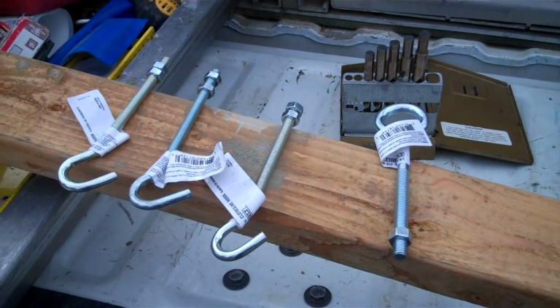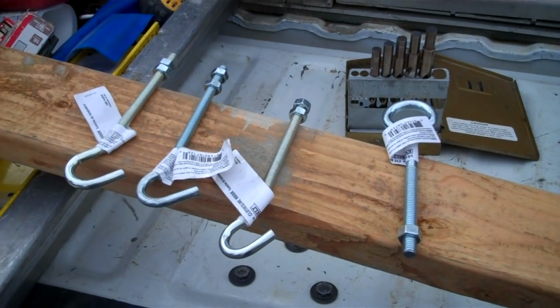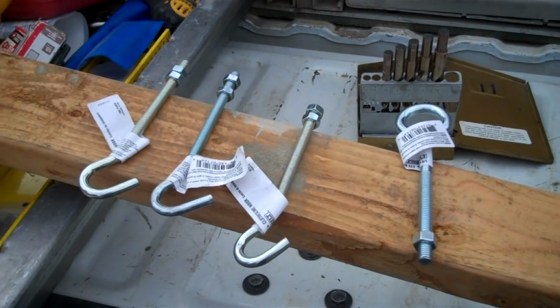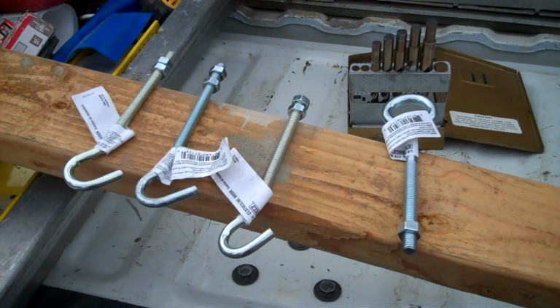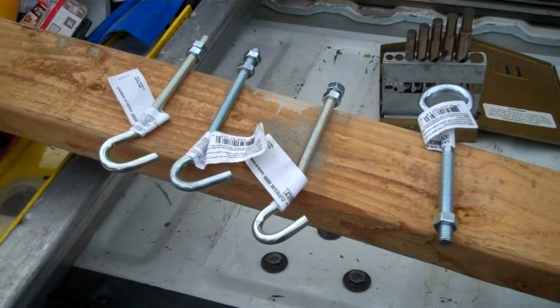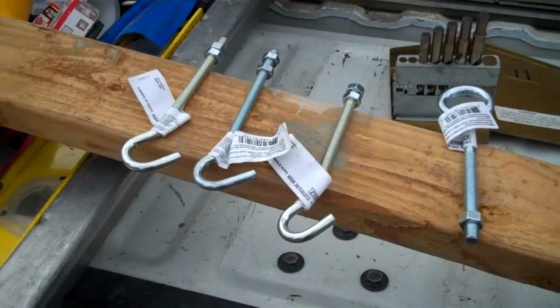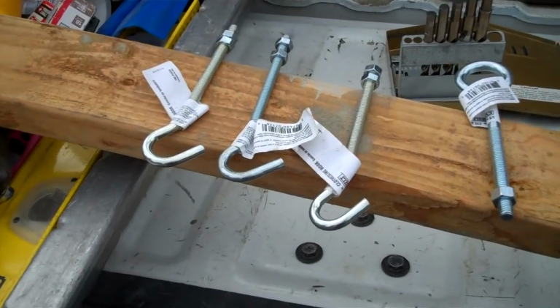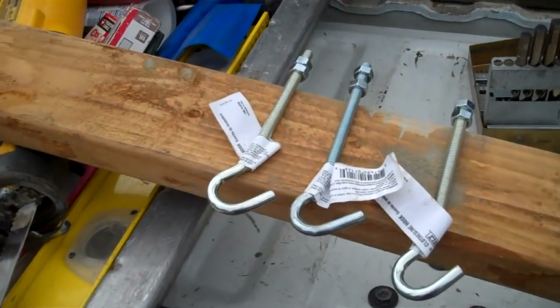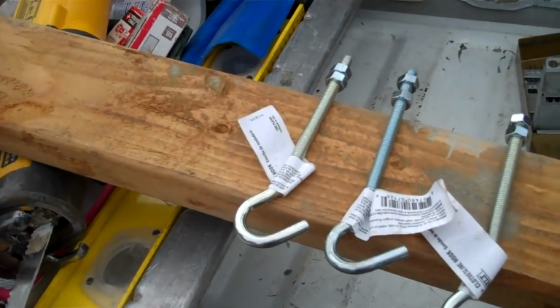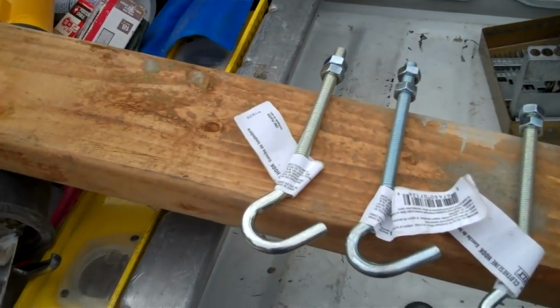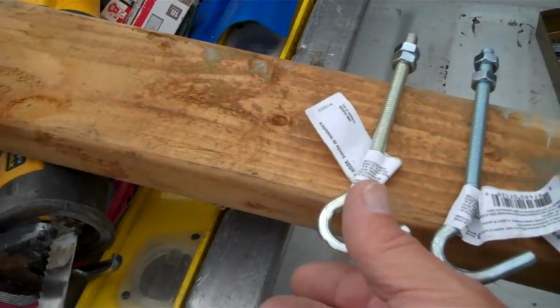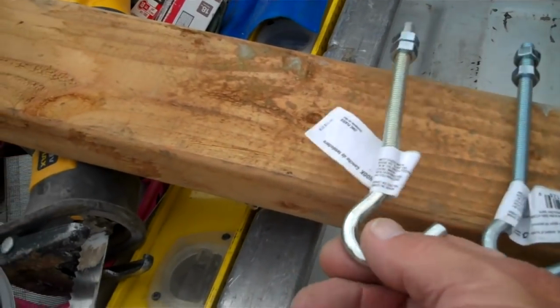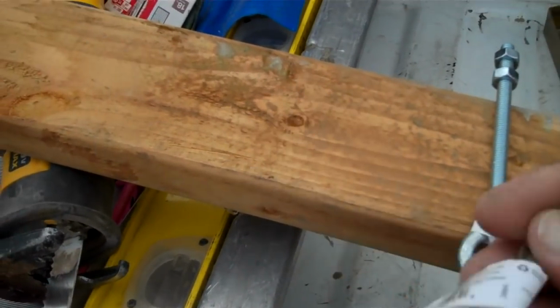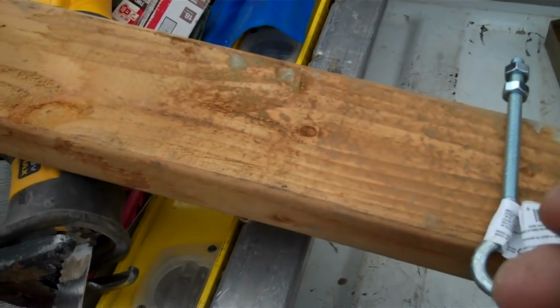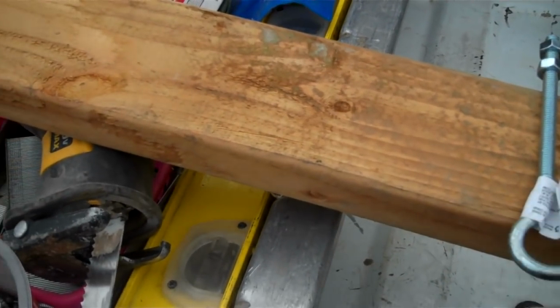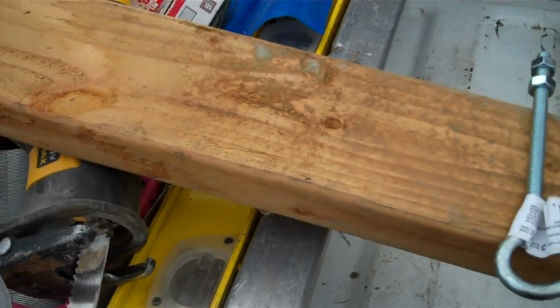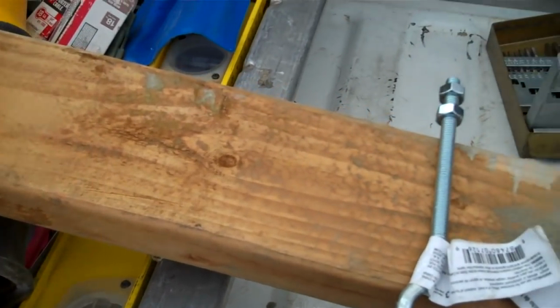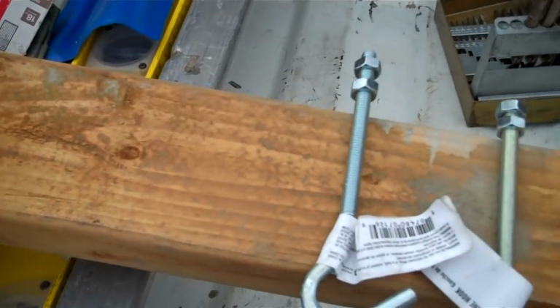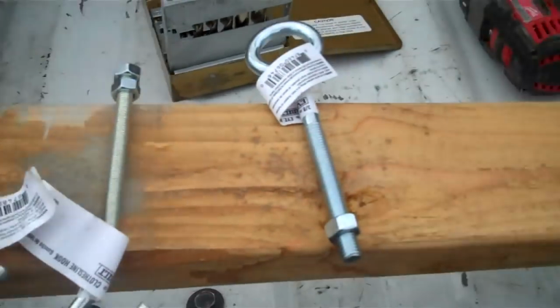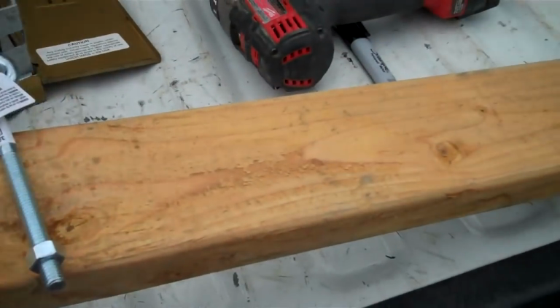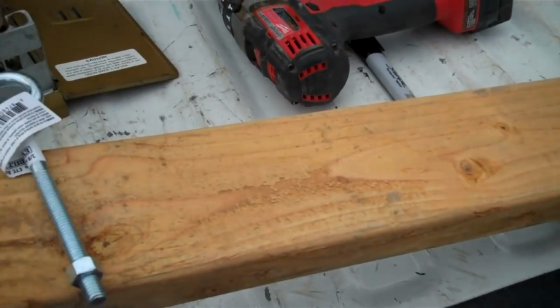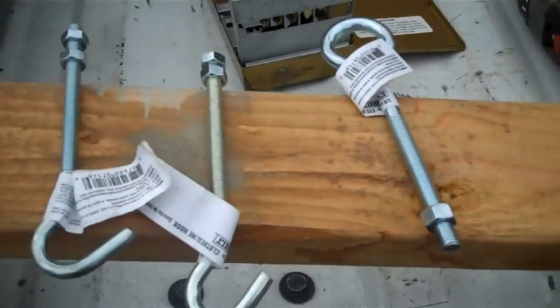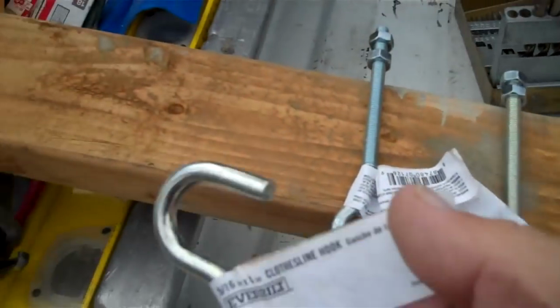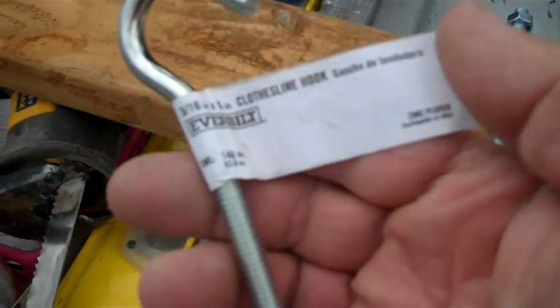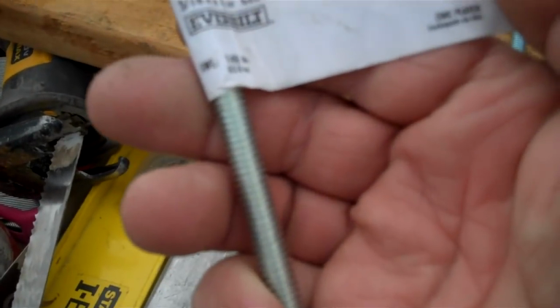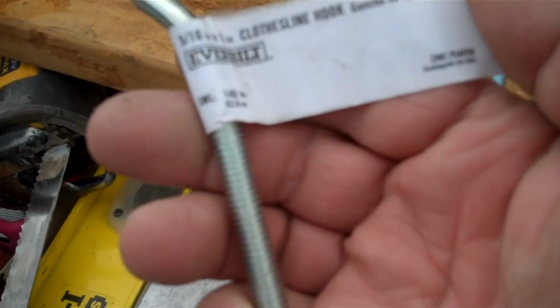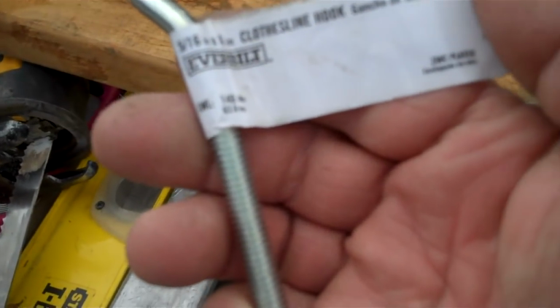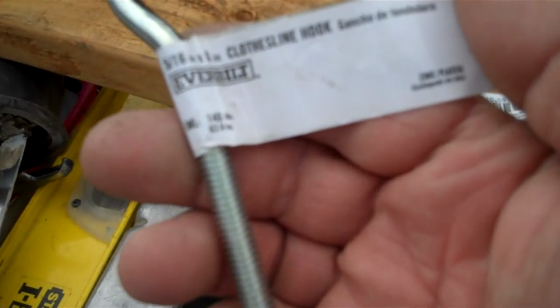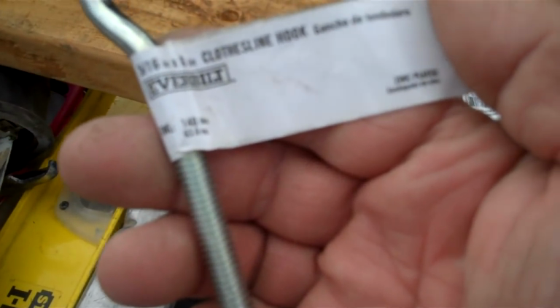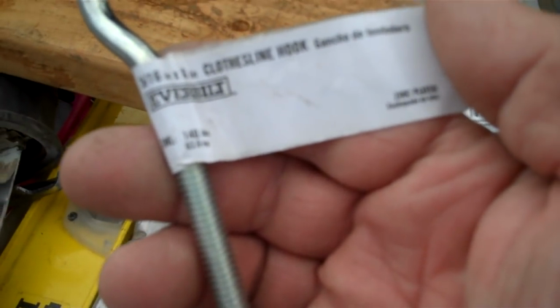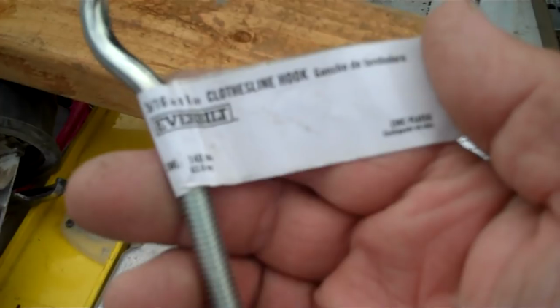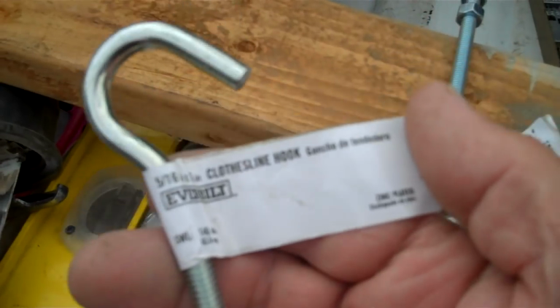First thing we're going to do — I went to Home Depot and picked up these bolts. I'm going to use a 2x4 as a stretcher, and these are 5/16ths by 6-inch clothesline hooks.